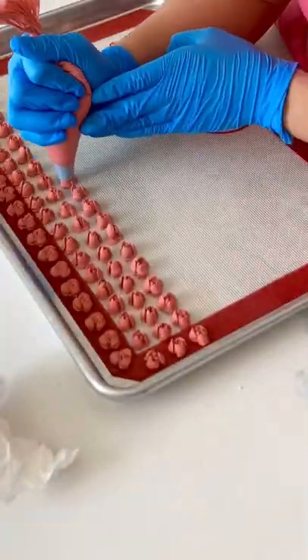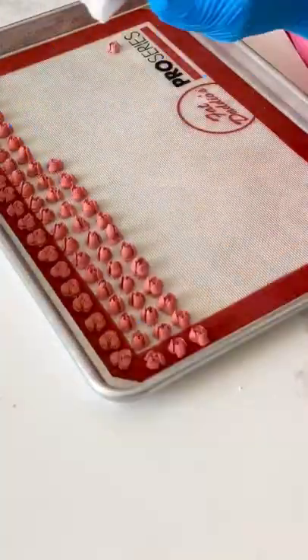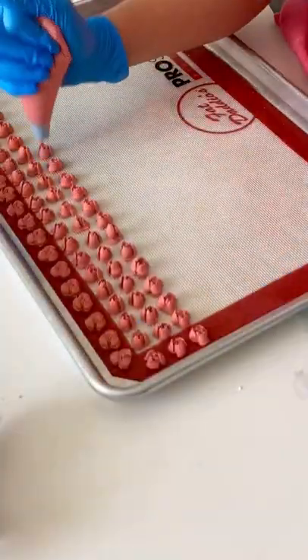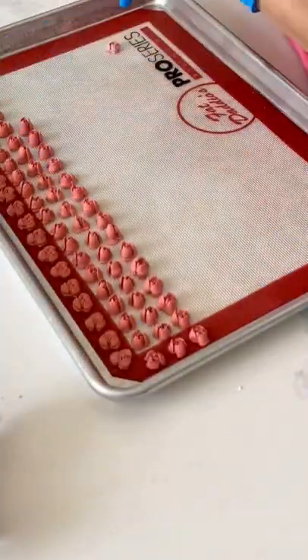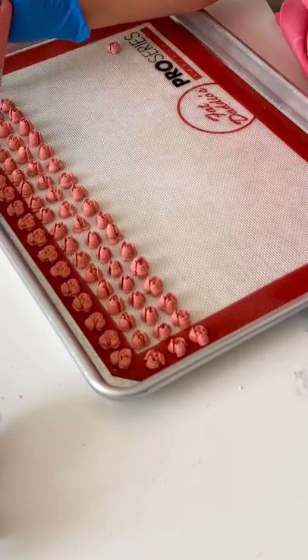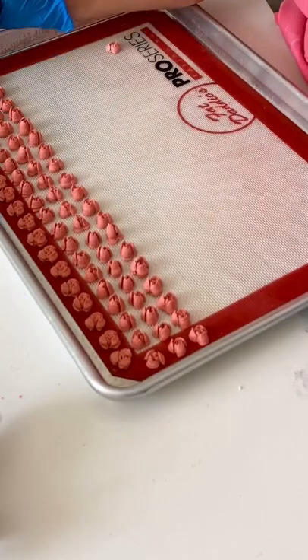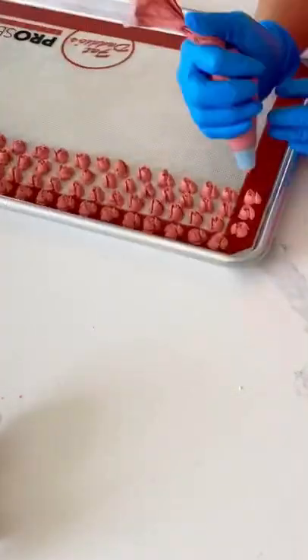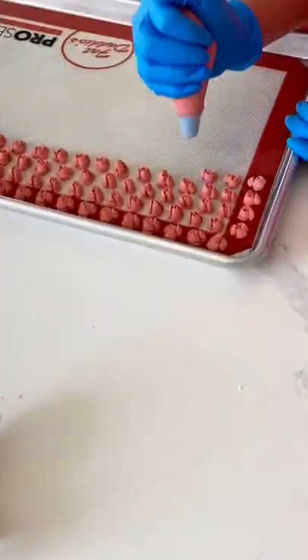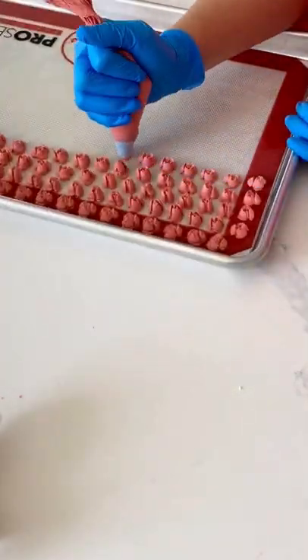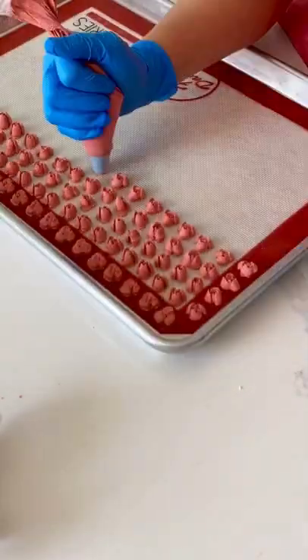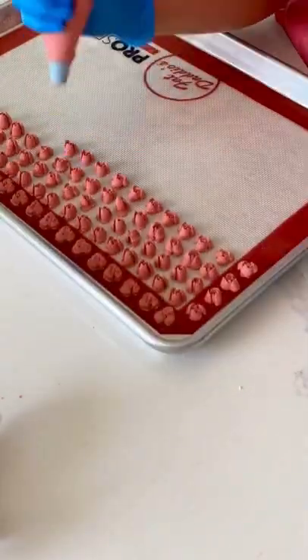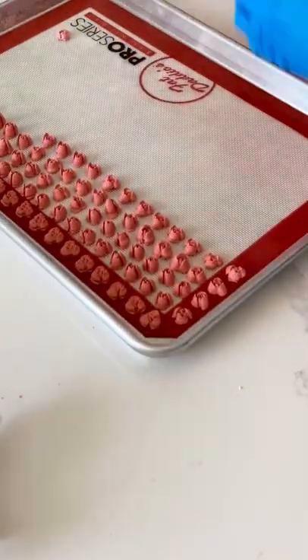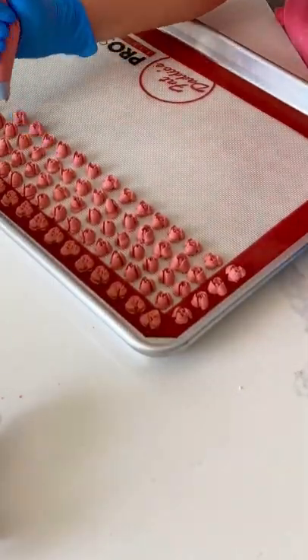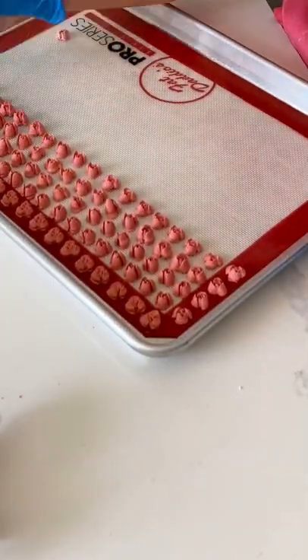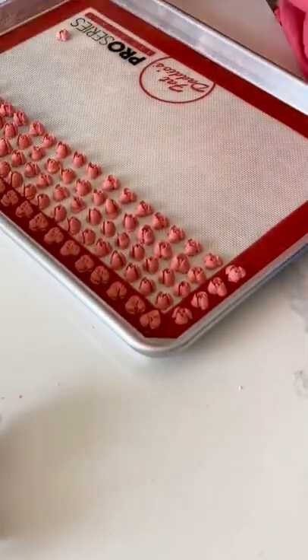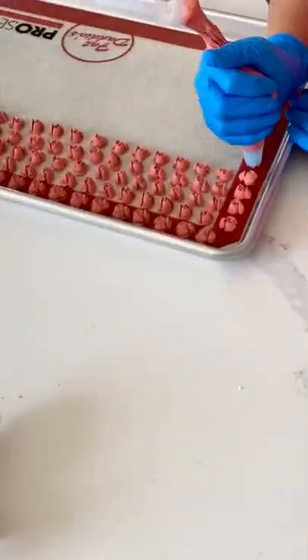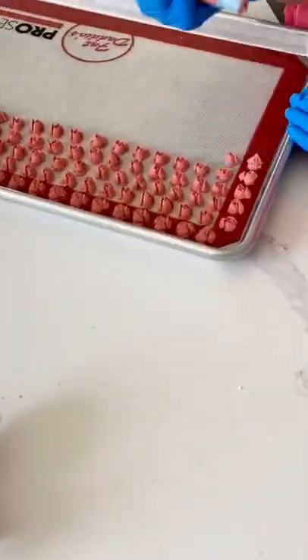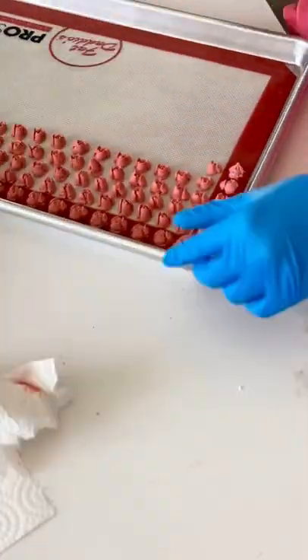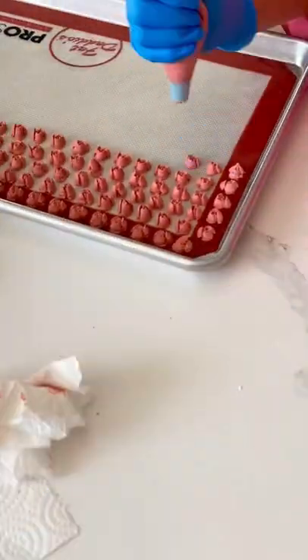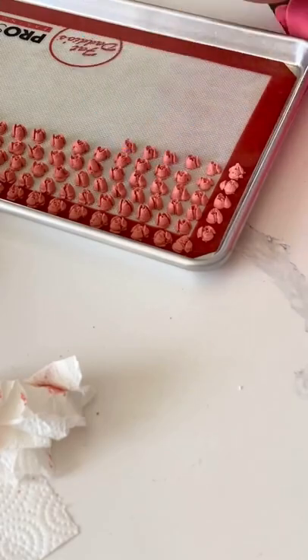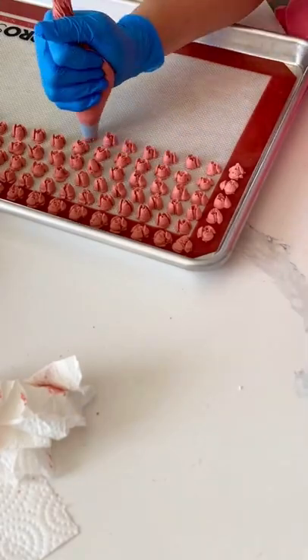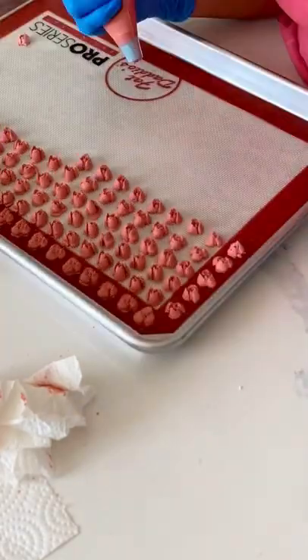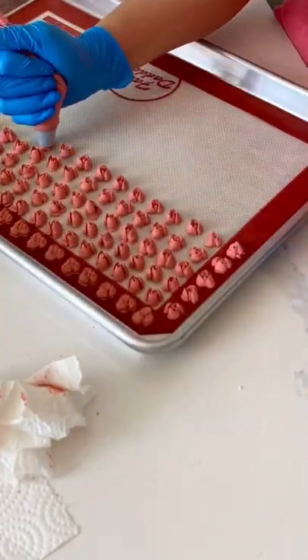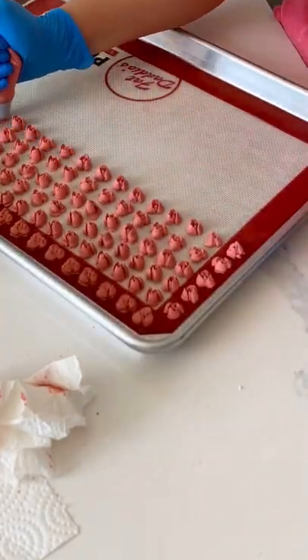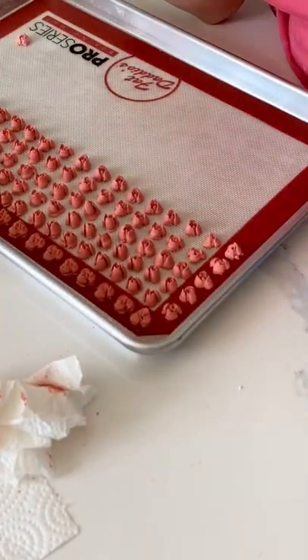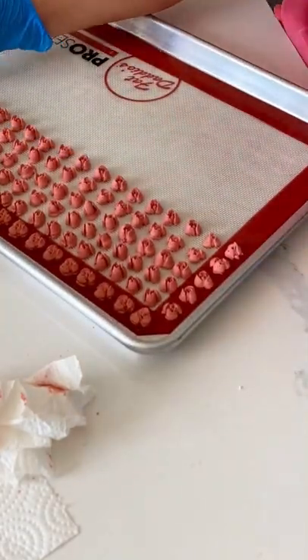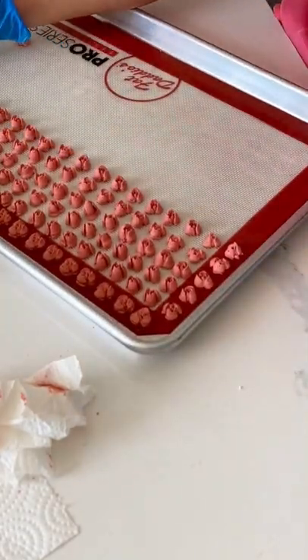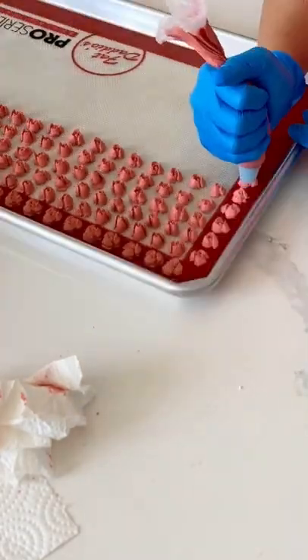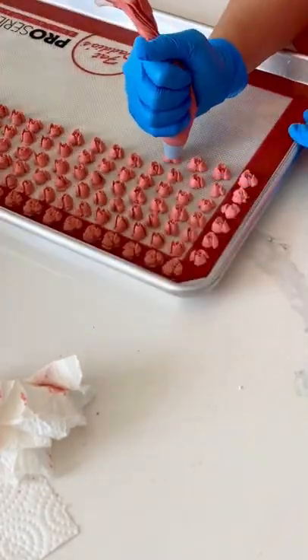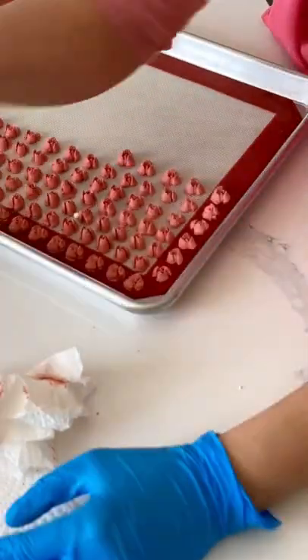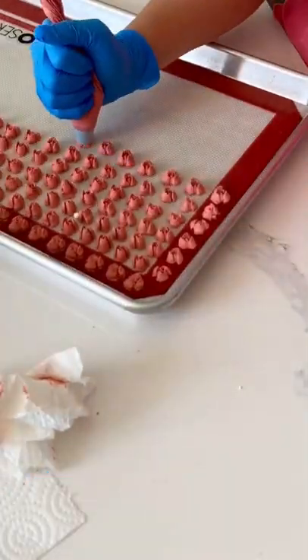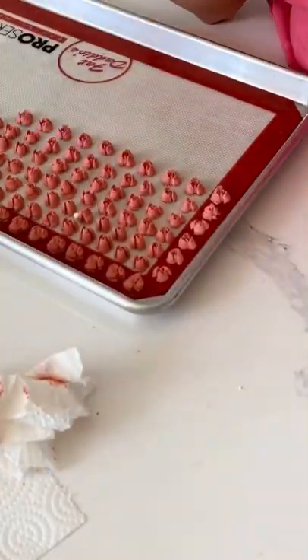Now you can just pipe directly onto your cookie, cake, or whatever other dessert that you're wanting to decorate, but I'll often do this when I need to pull the theme of the dessert table together on site rather than completely decorate it prior to transport.